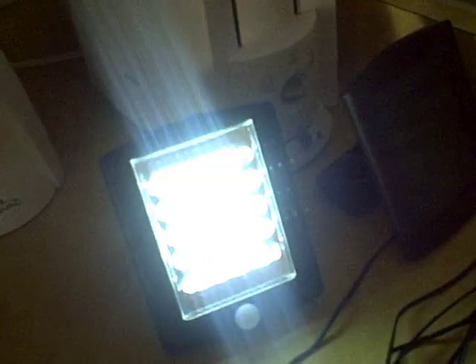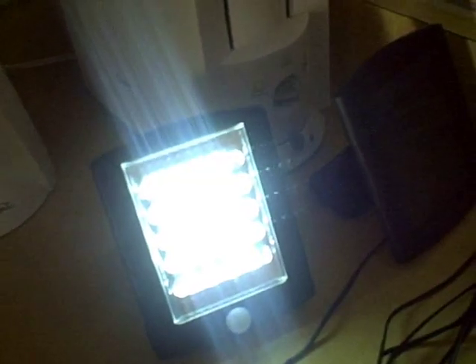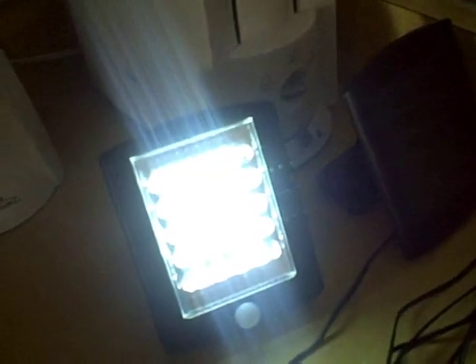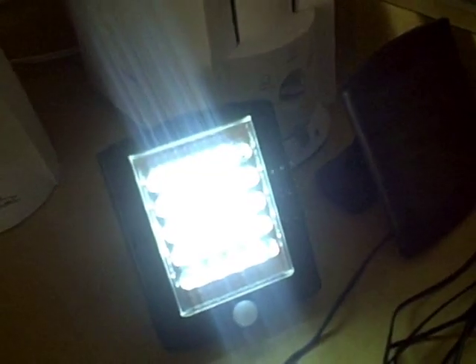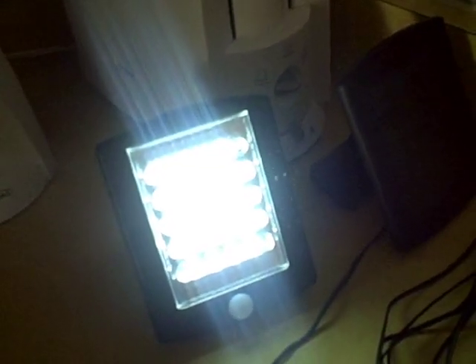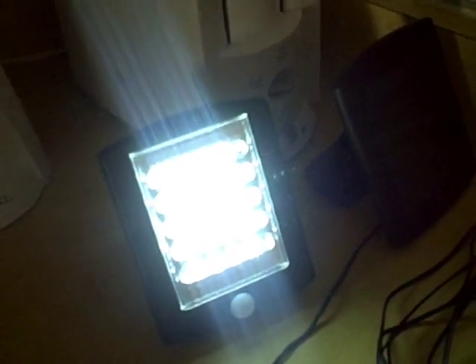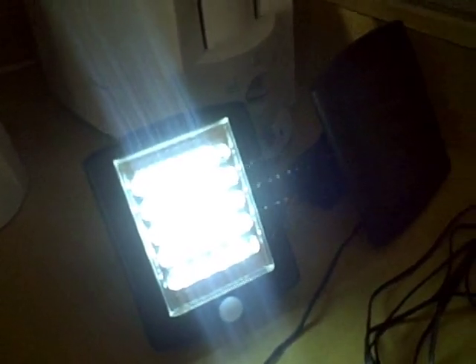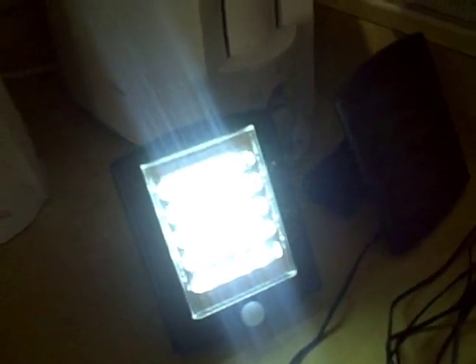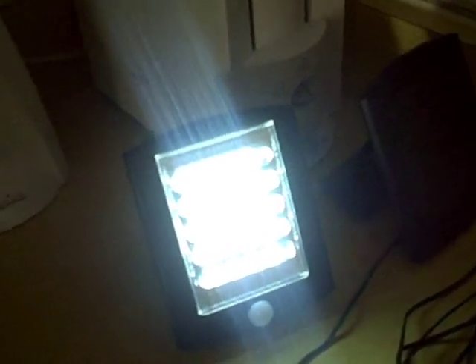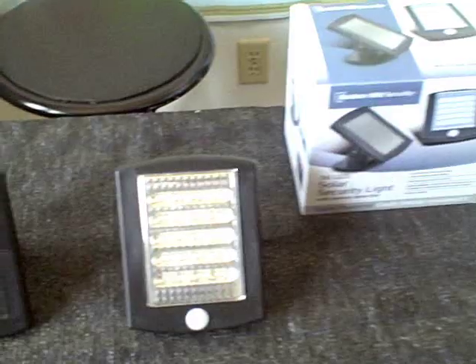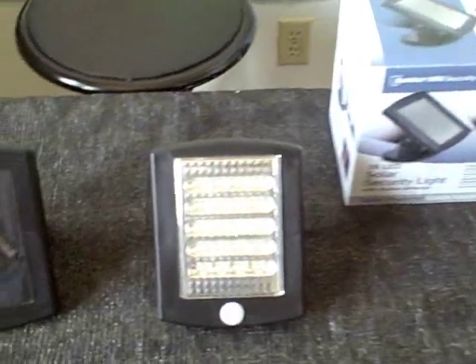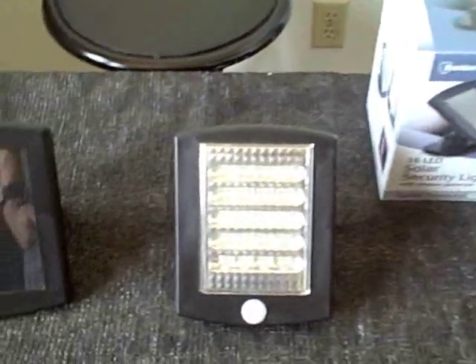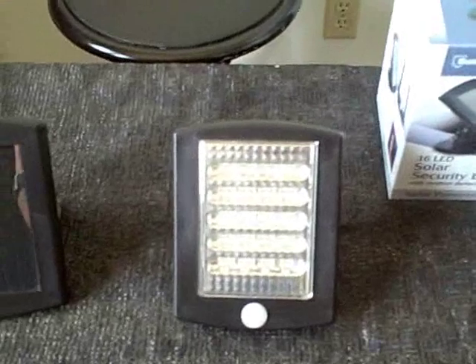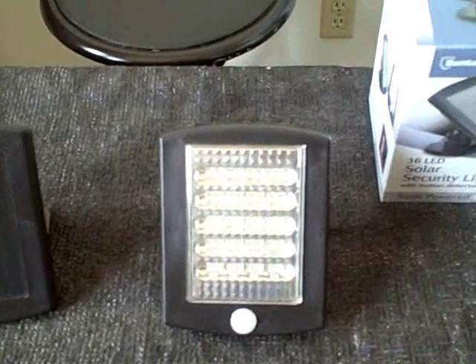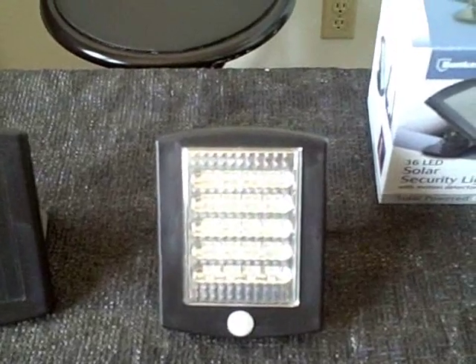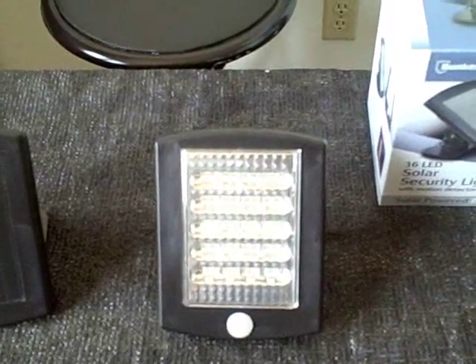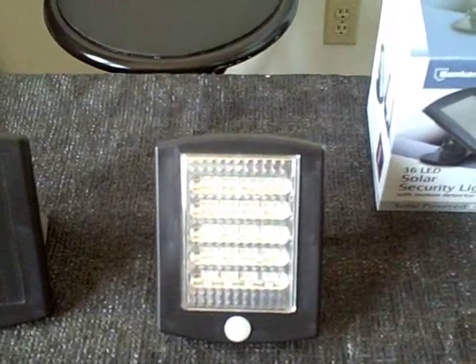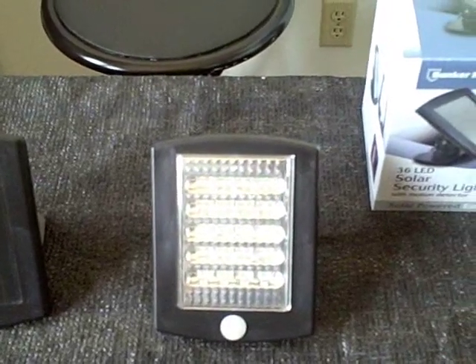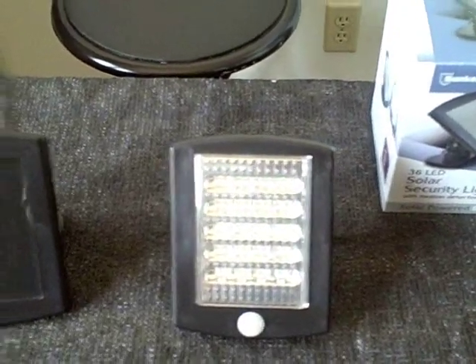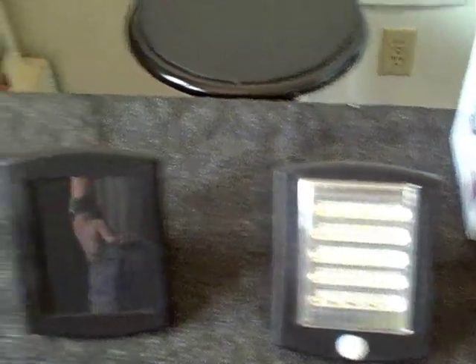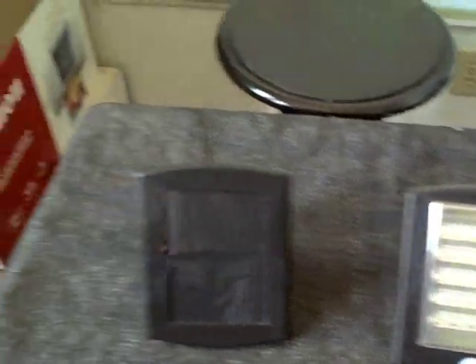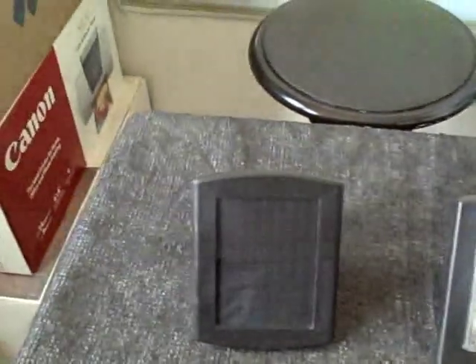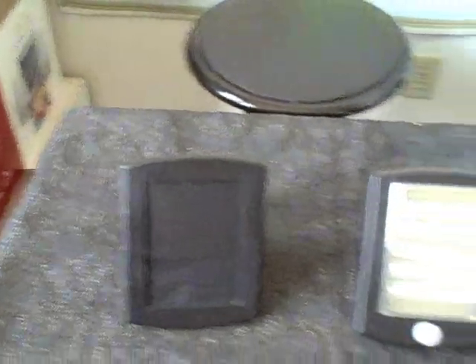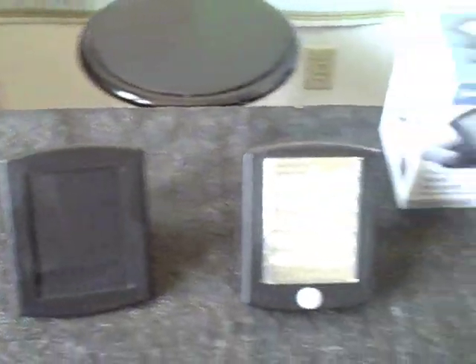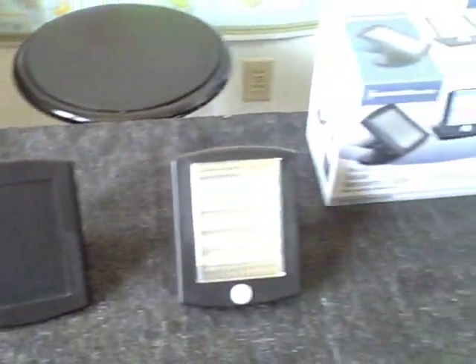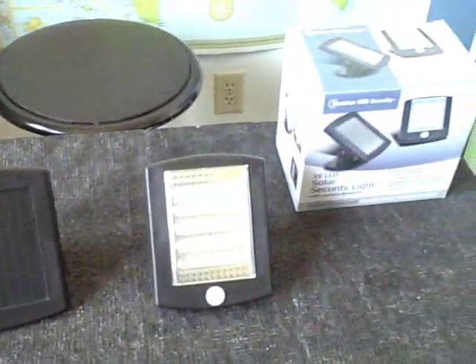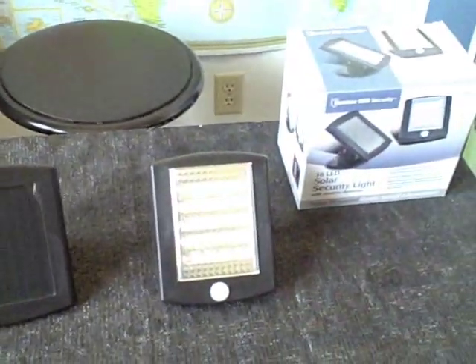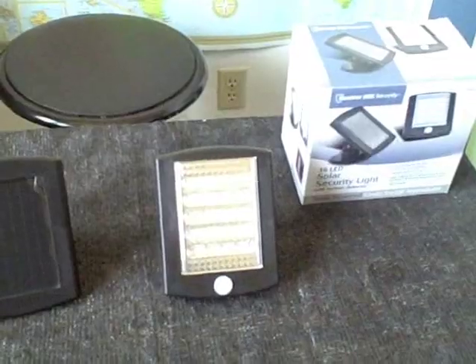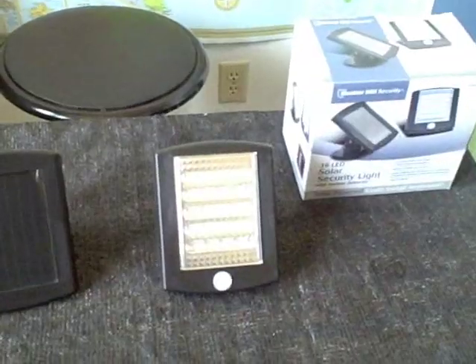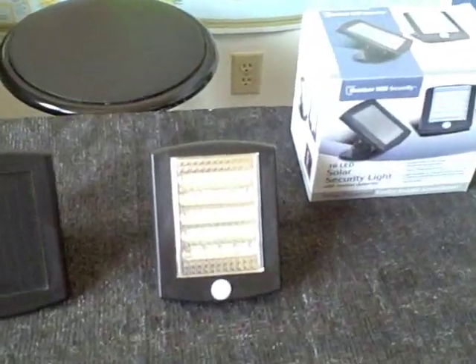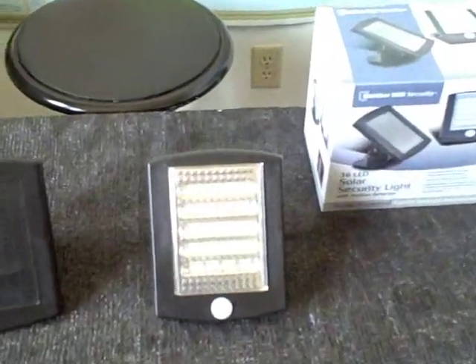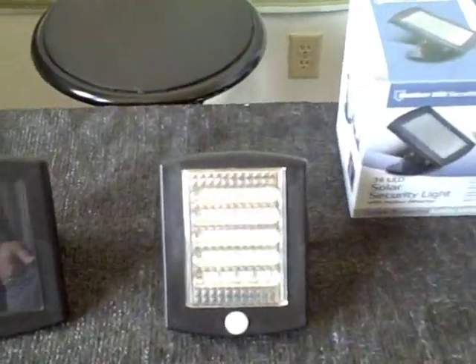I just waved in front of it, so now it'll stay bright for 30 seconds when there's any motion detected — like a car driving into the driveway or somebody coming up to your door. It will brighten by five times.